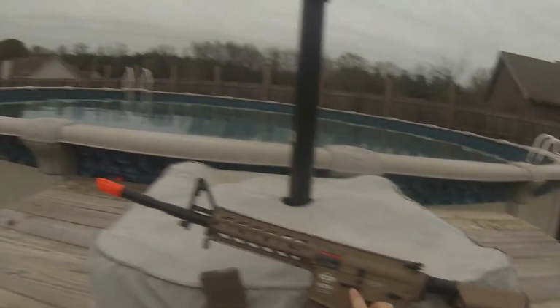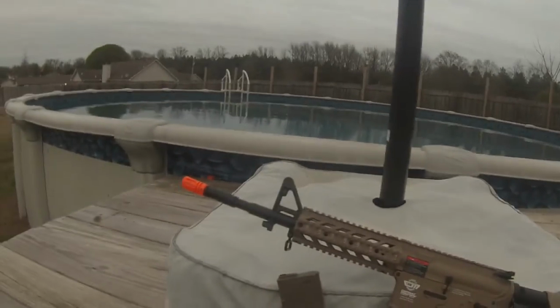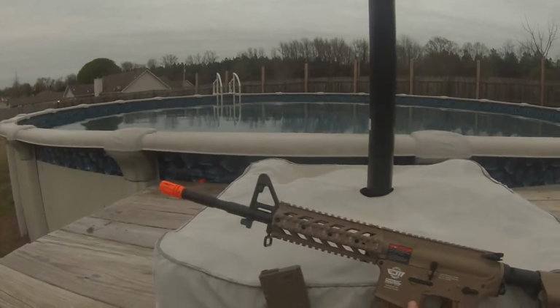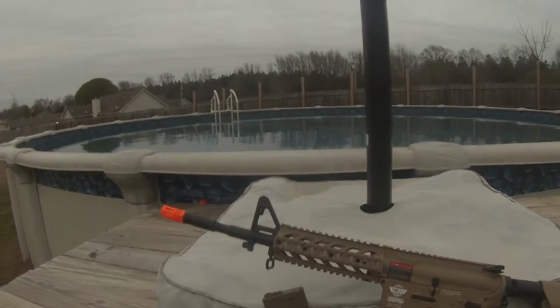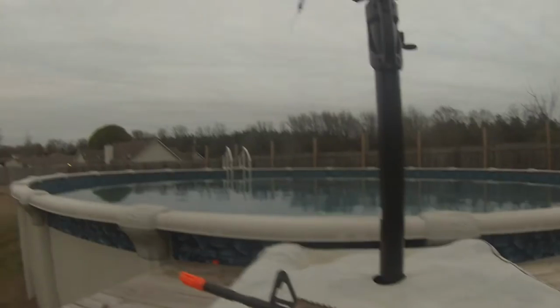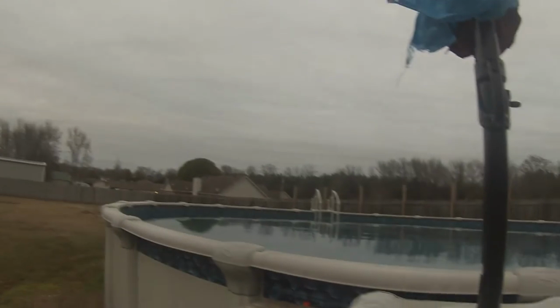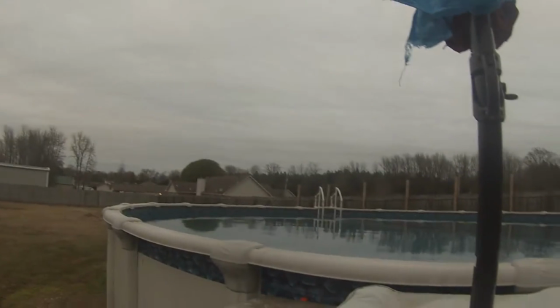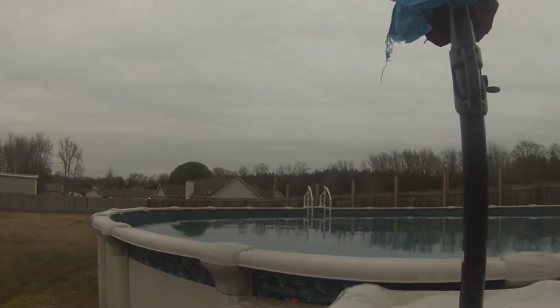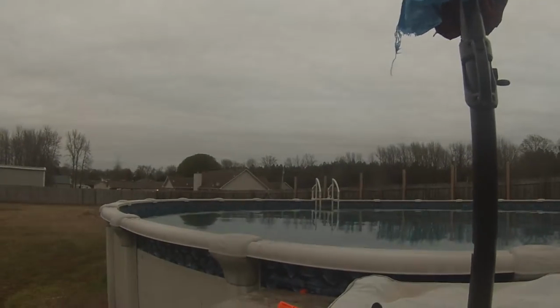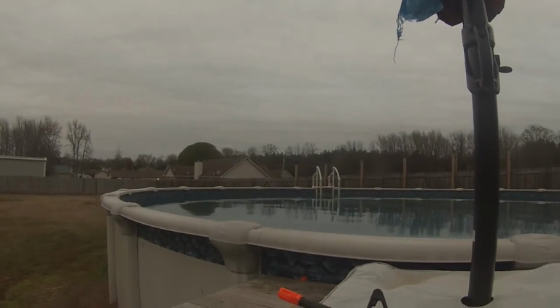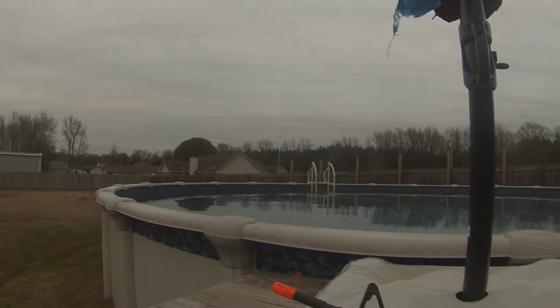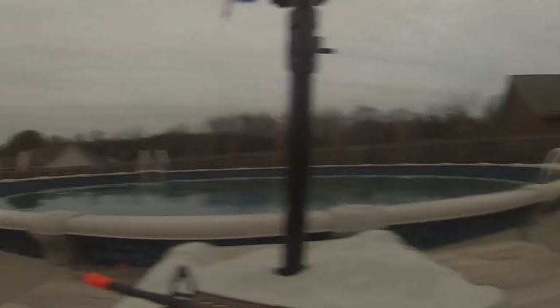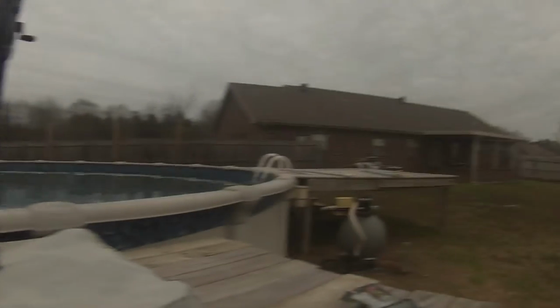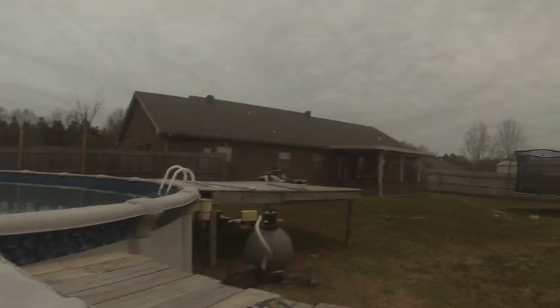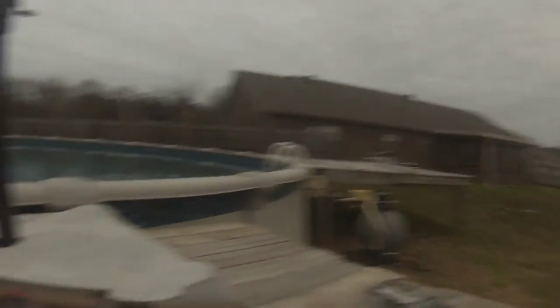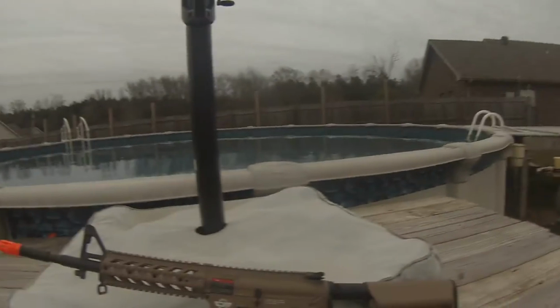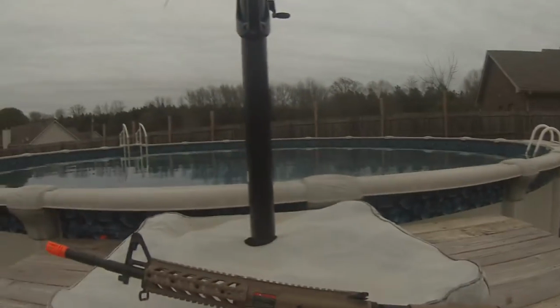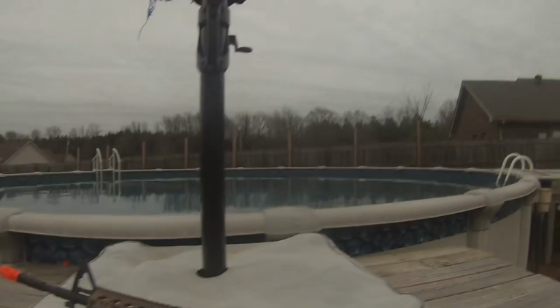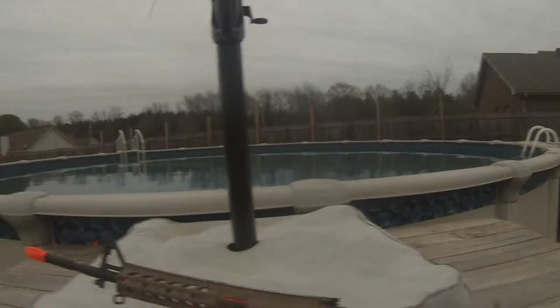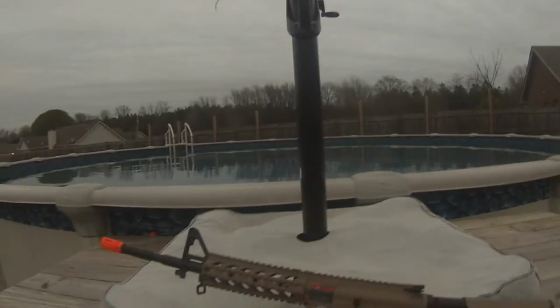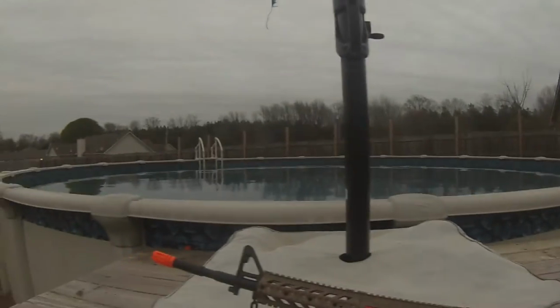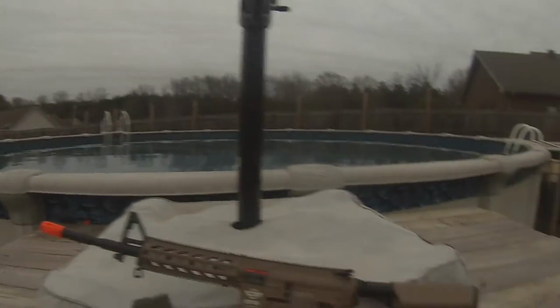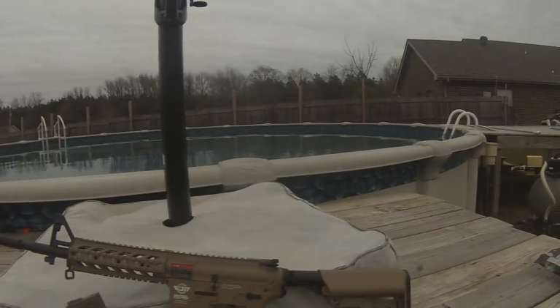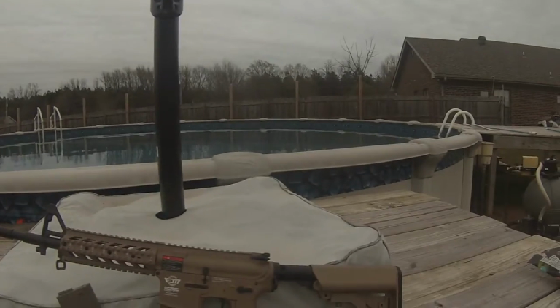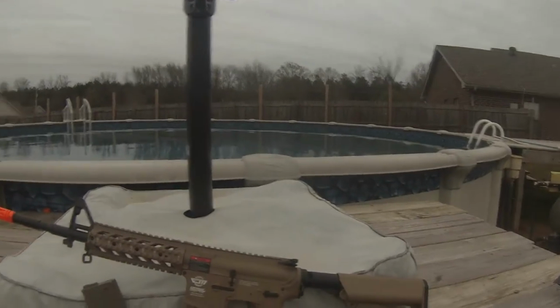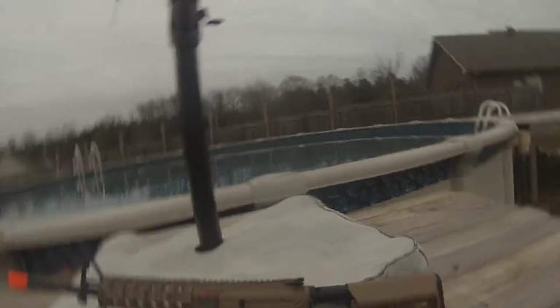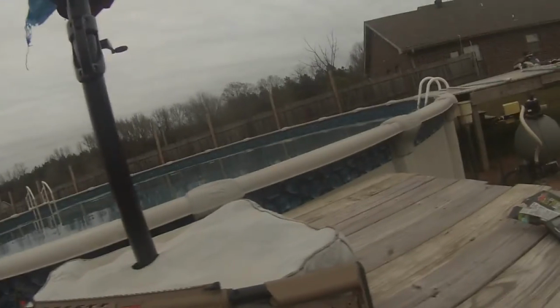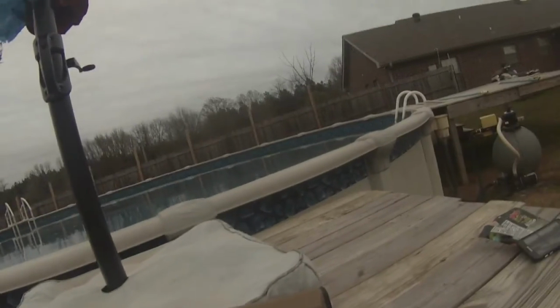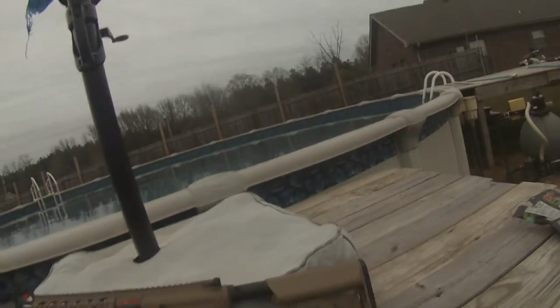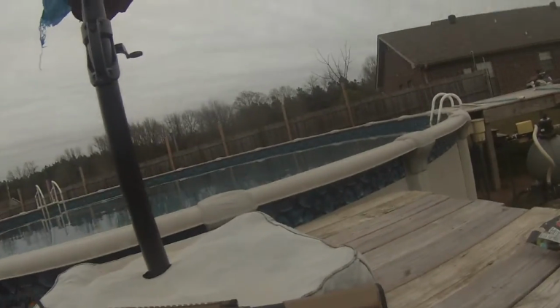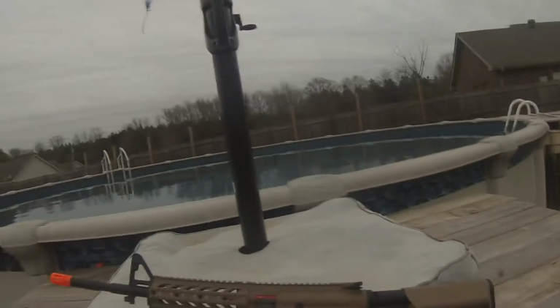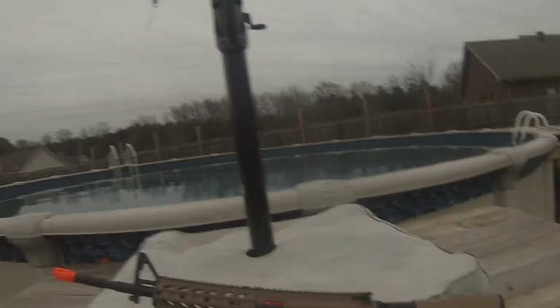The gun actually comes with a 450 round high cap magazine, but I just wanted to use these. Even though they kind of have feeding problems with this gun, all you have to do is just hold the mag forwards and it shoots fine.